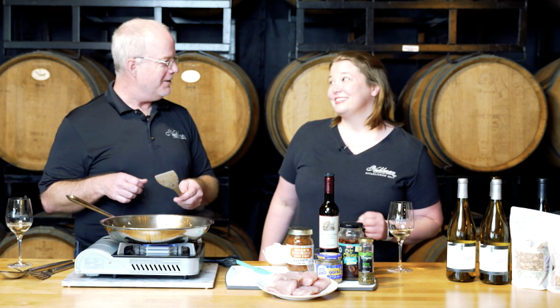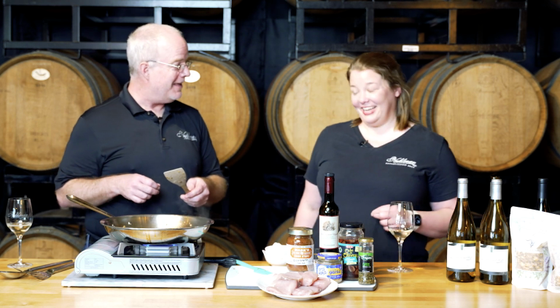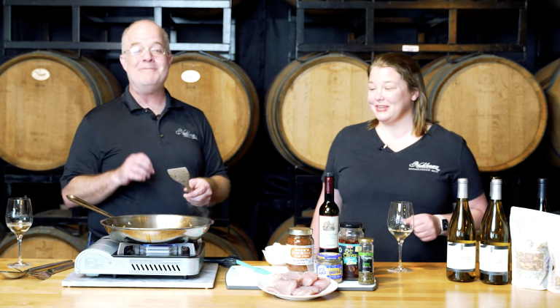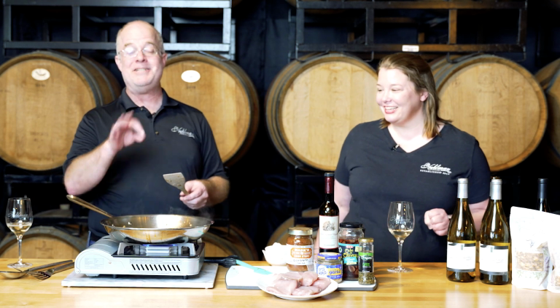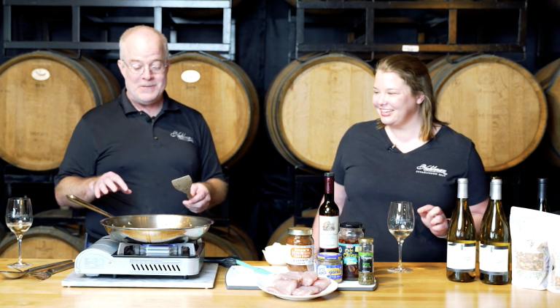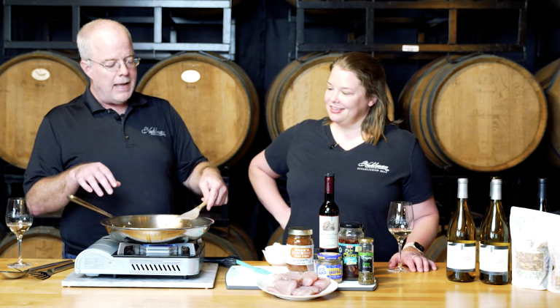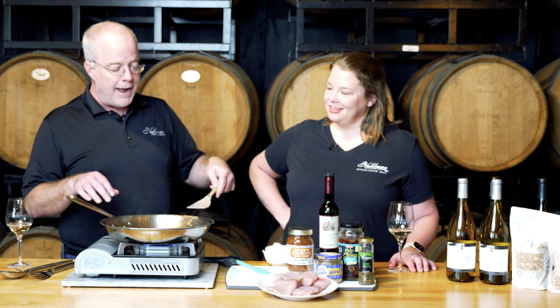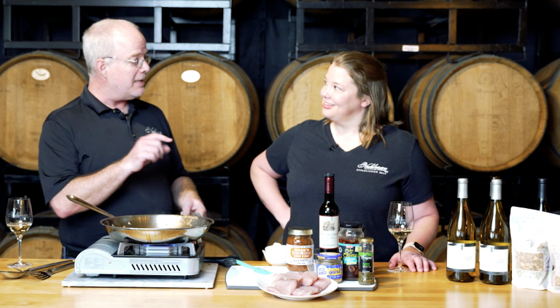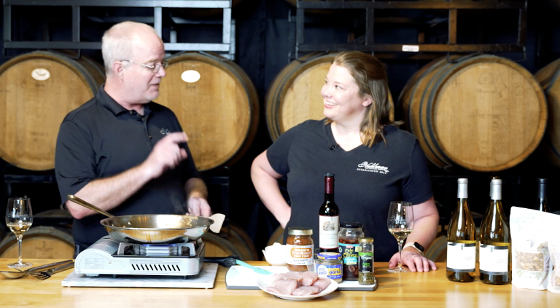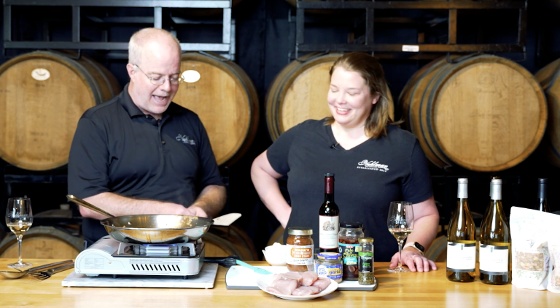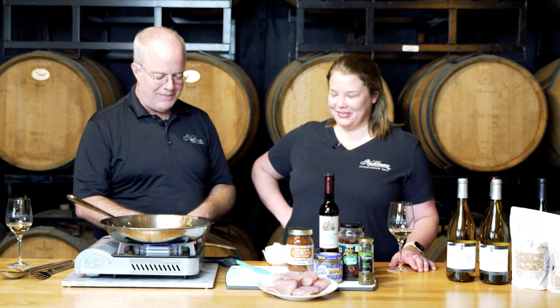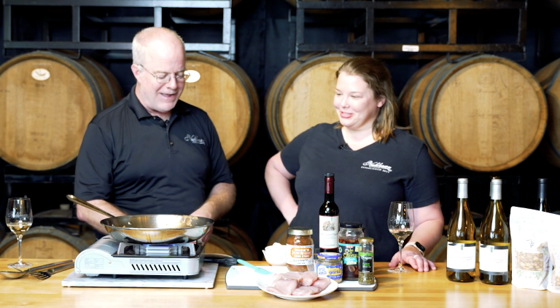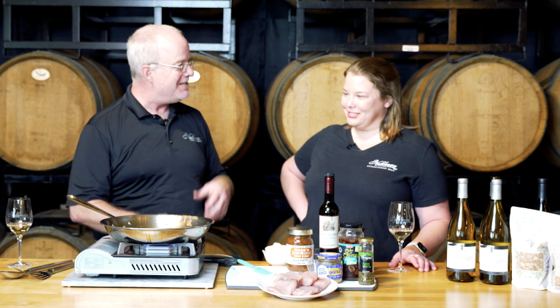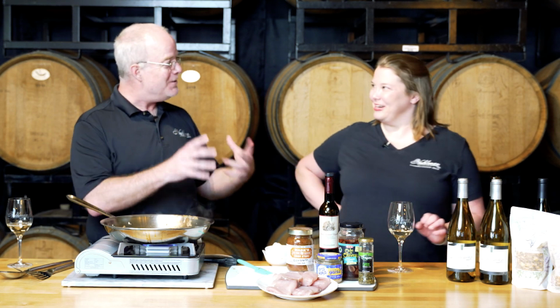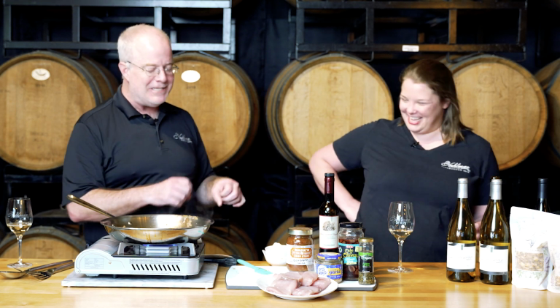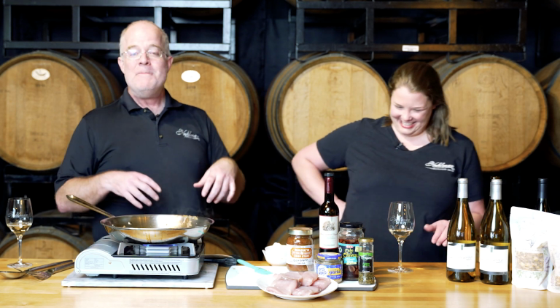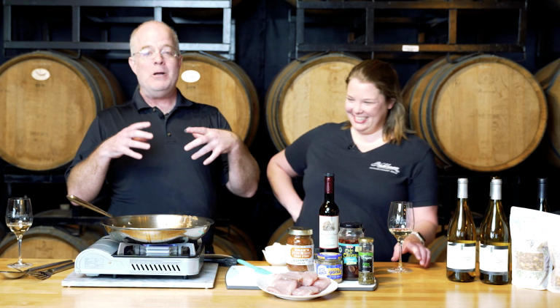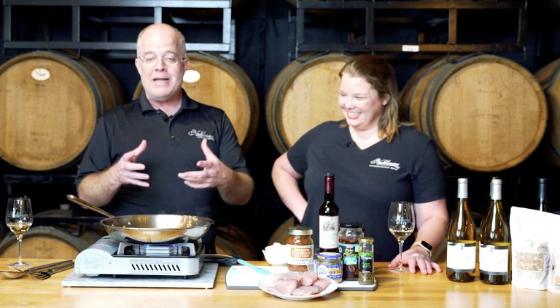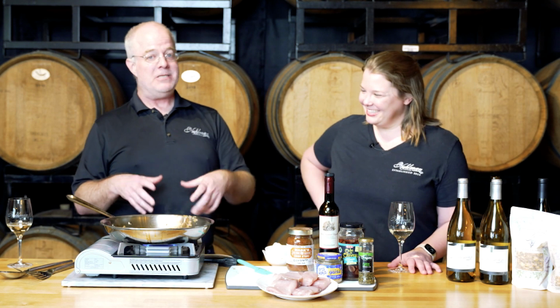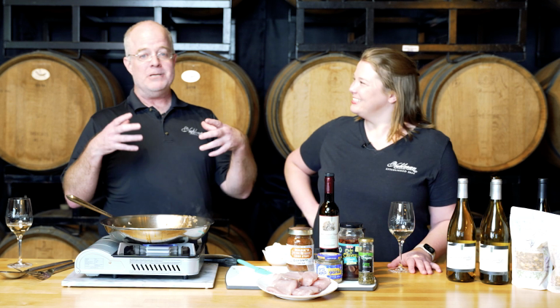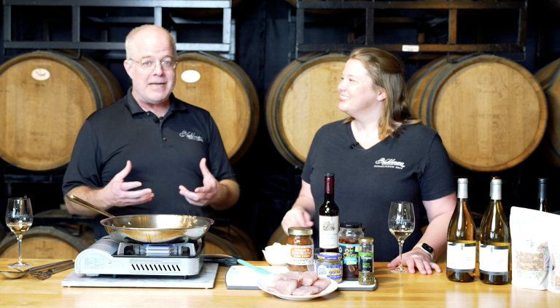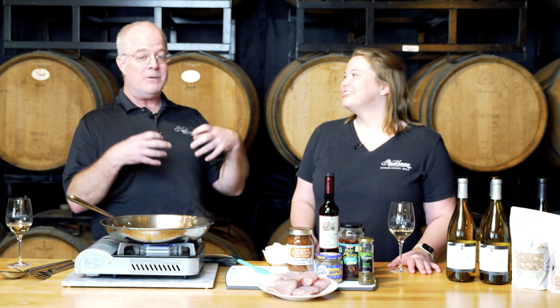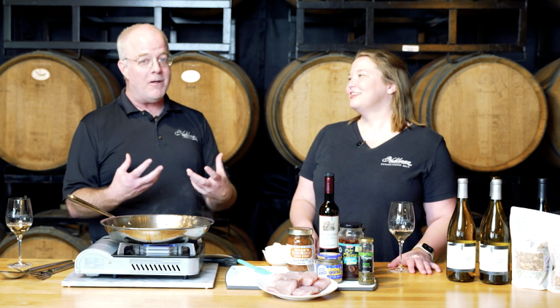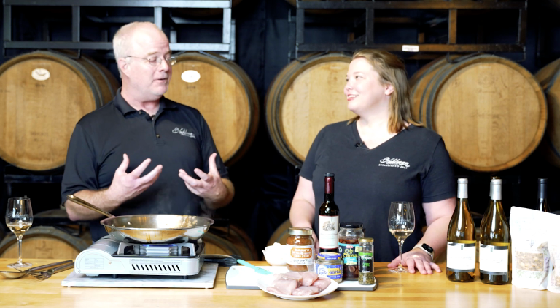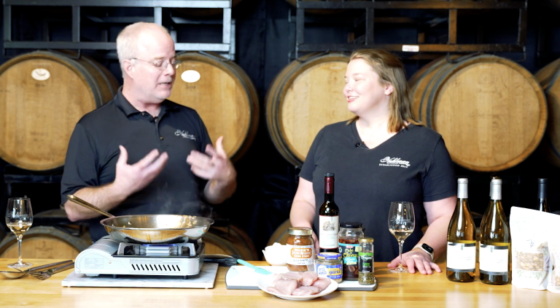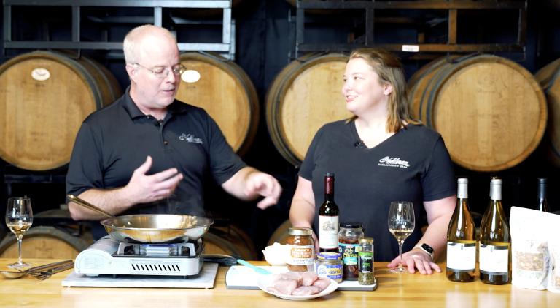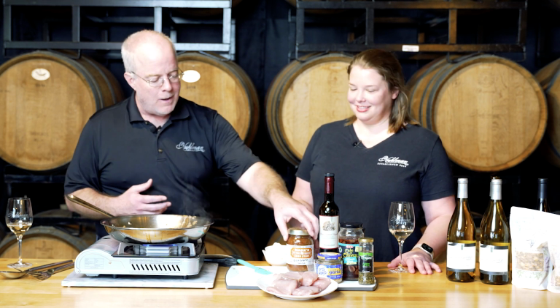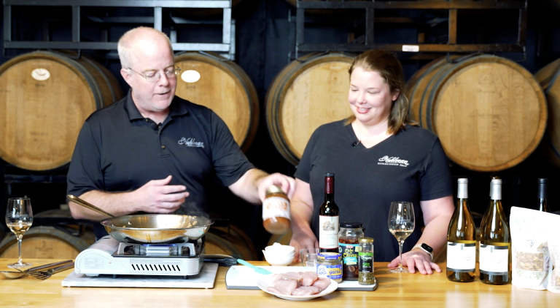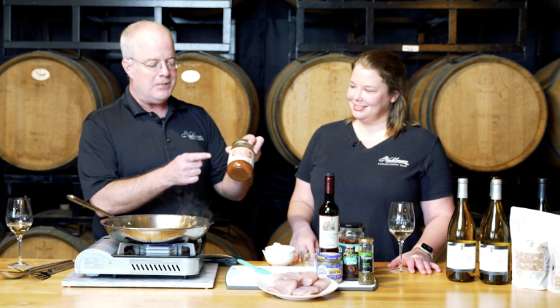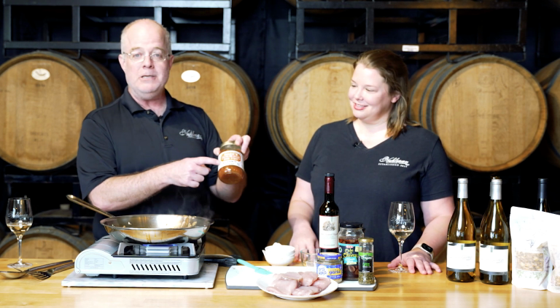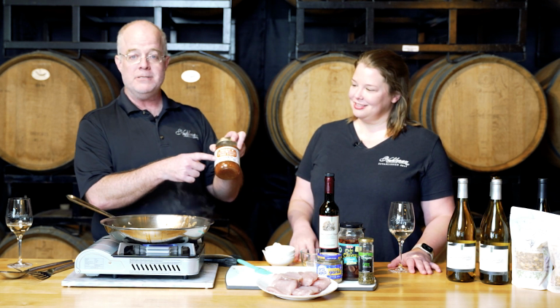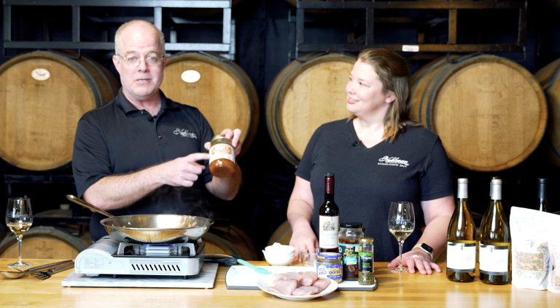You can already smell it — it smells so good. Now it's time for the hack that makes this so super easy. You can dice a bunch of tomatoes, dice peppers and all these other ingredients, but why don't we just use salsa?